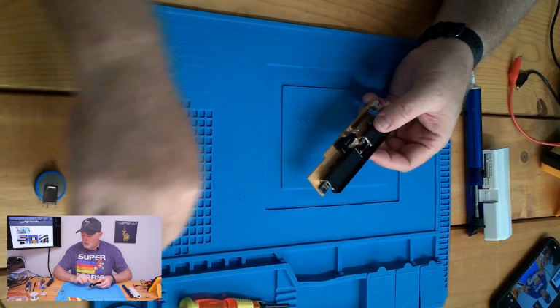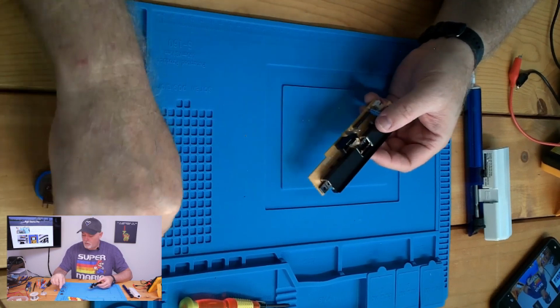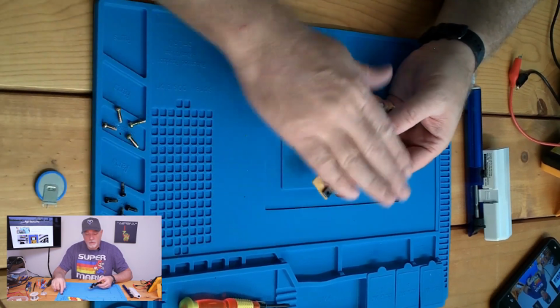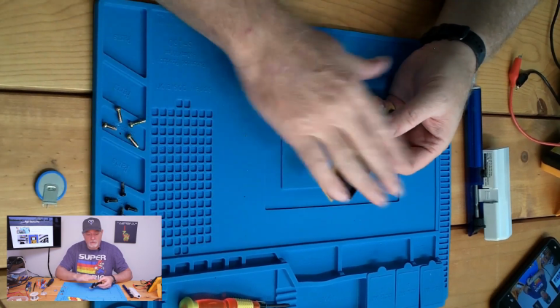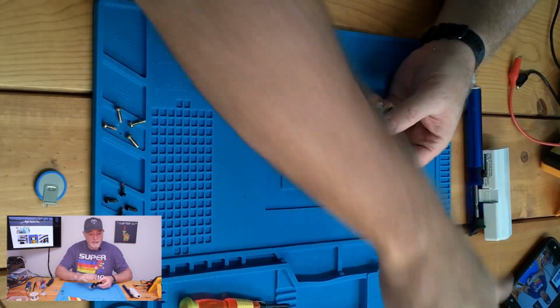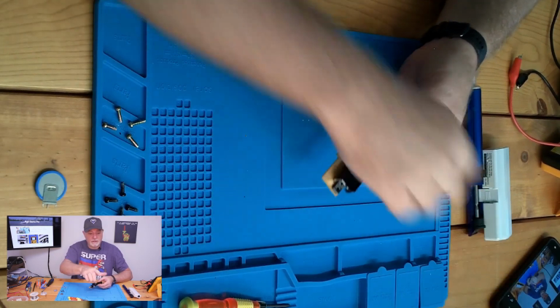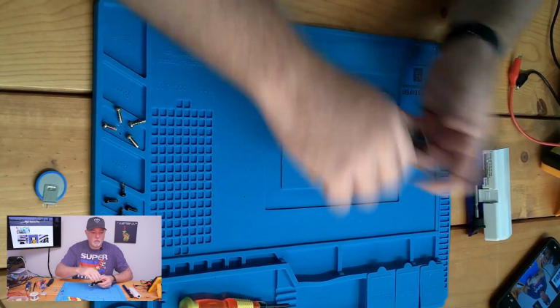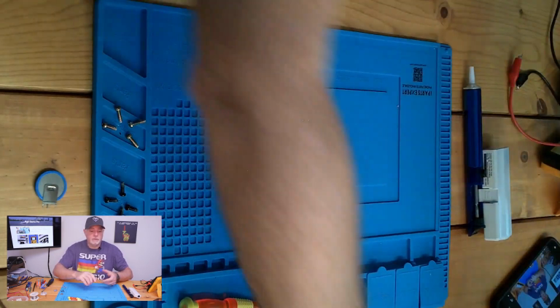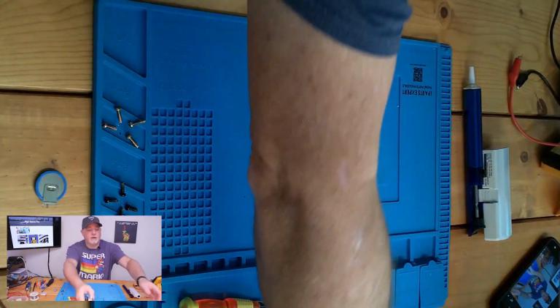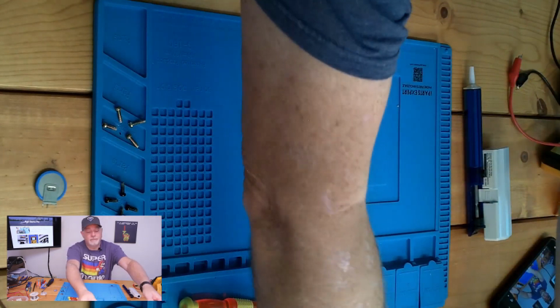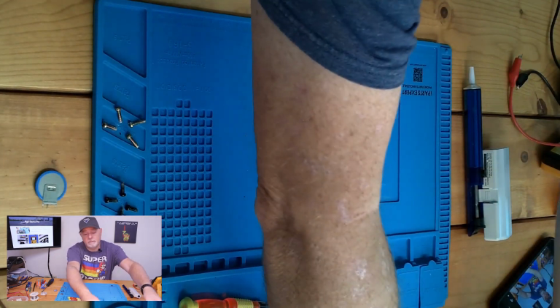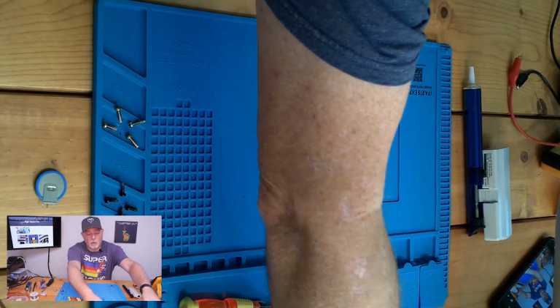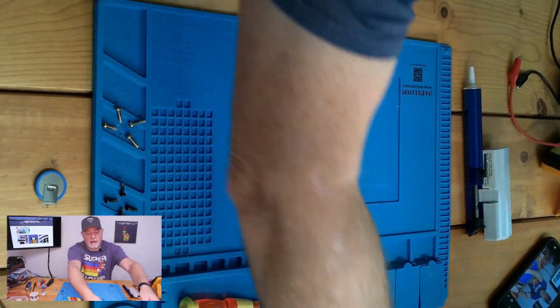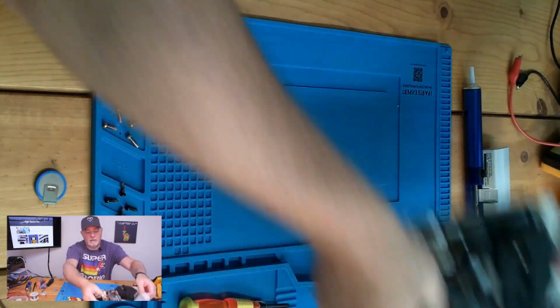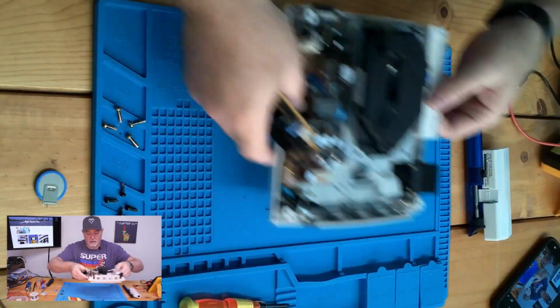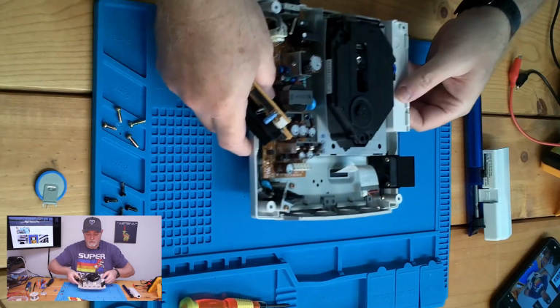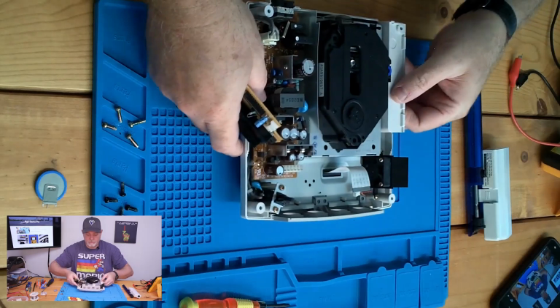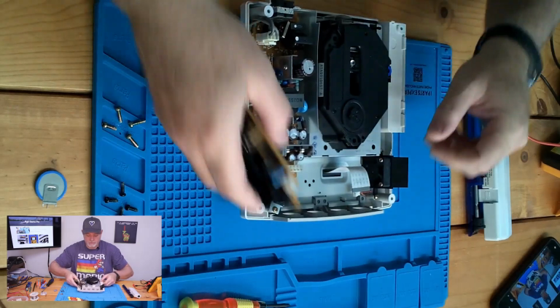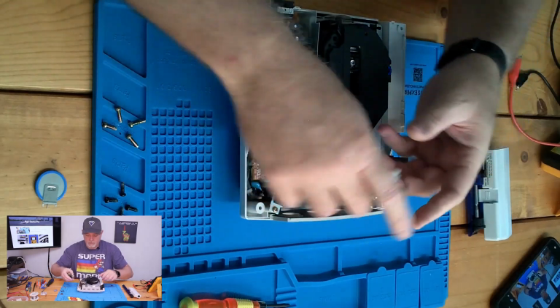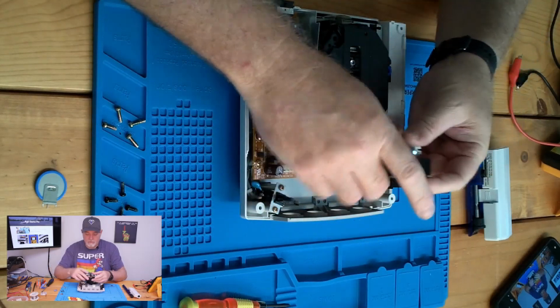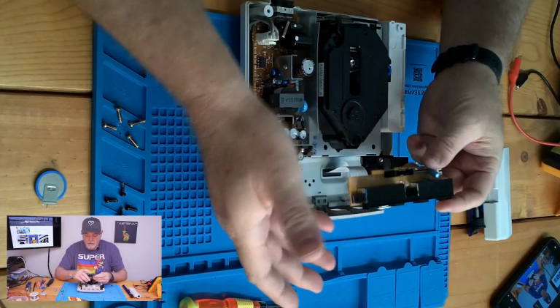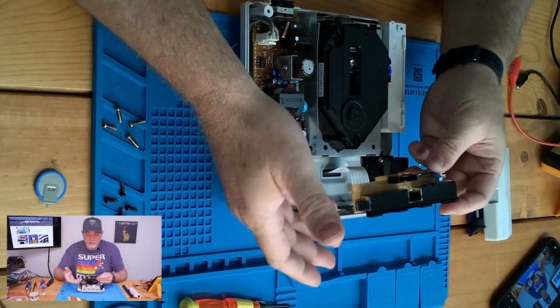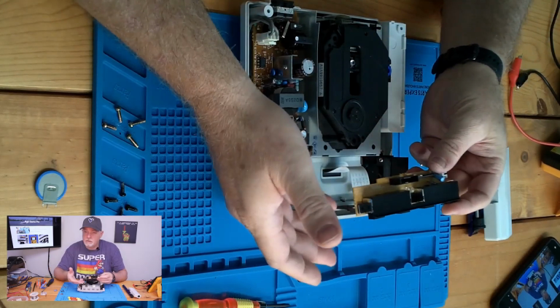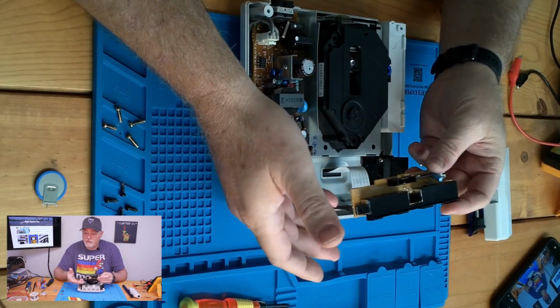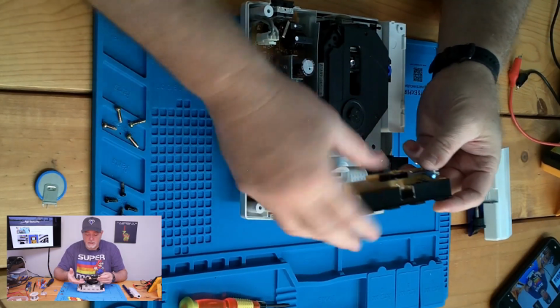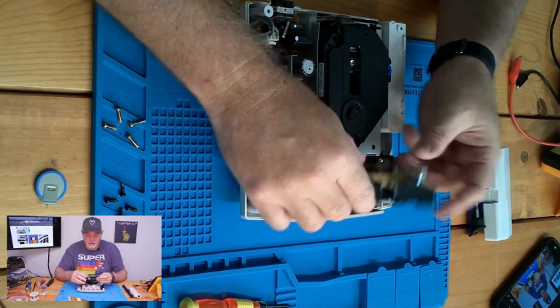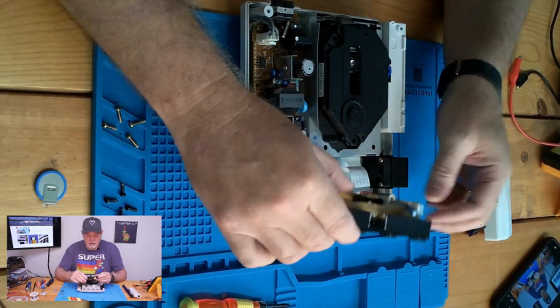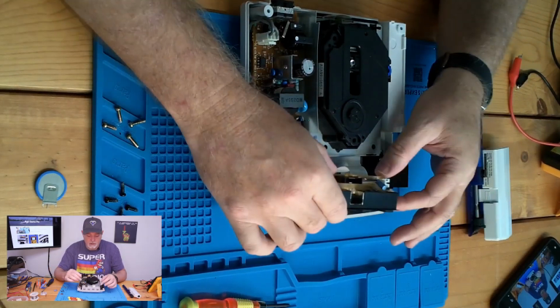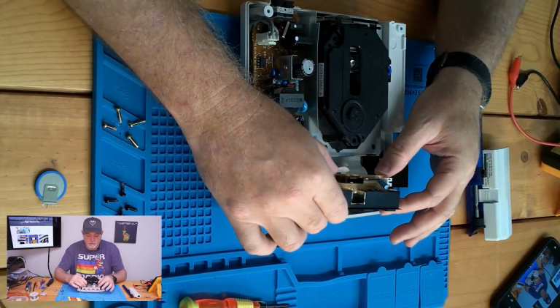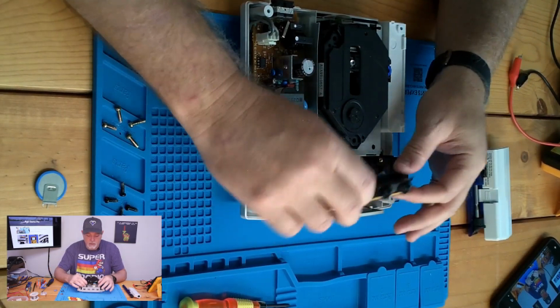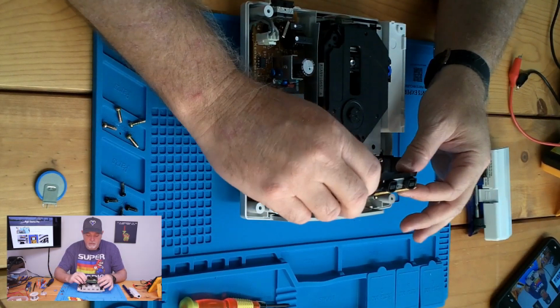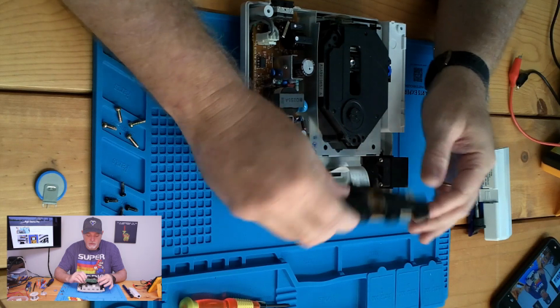We won't put the battery back in until our board is back in the console. From here it's just reverse procedure — screw down our ports.